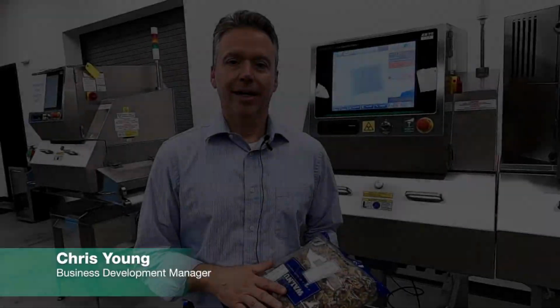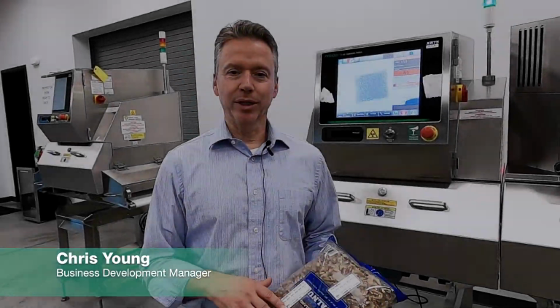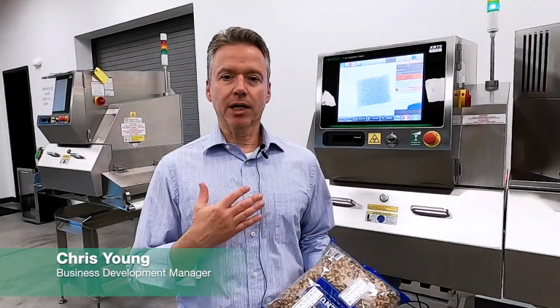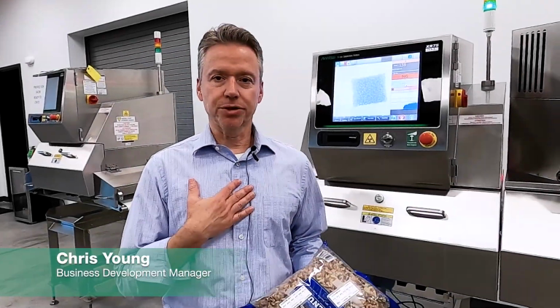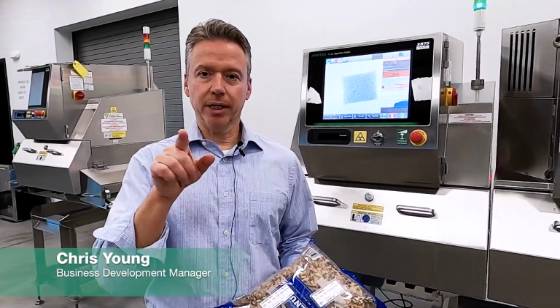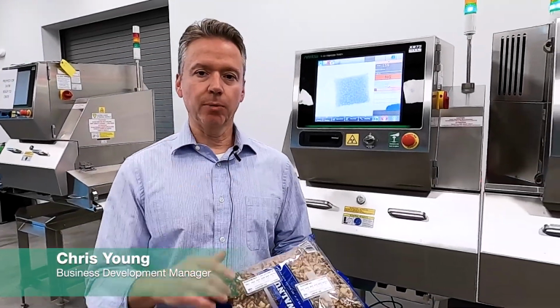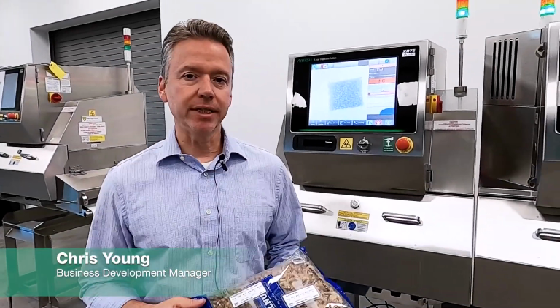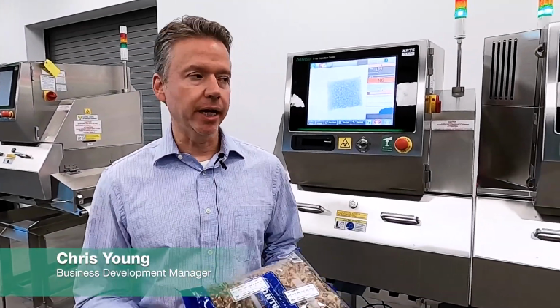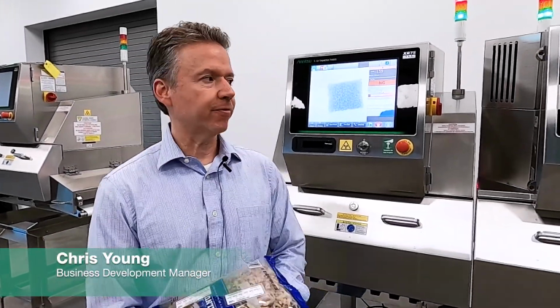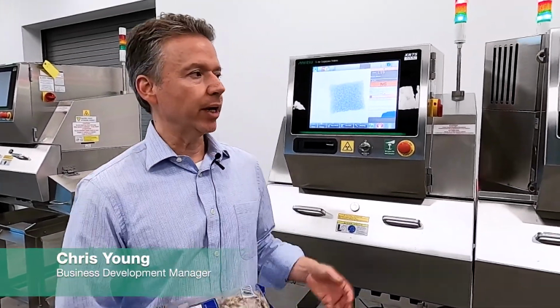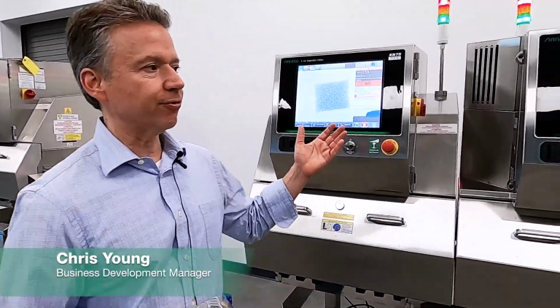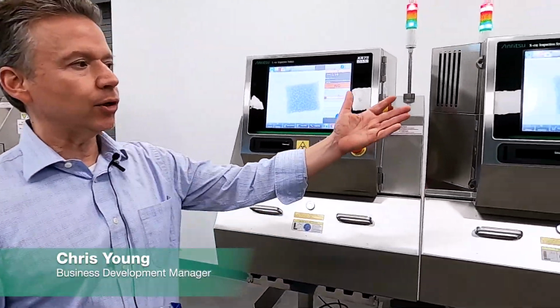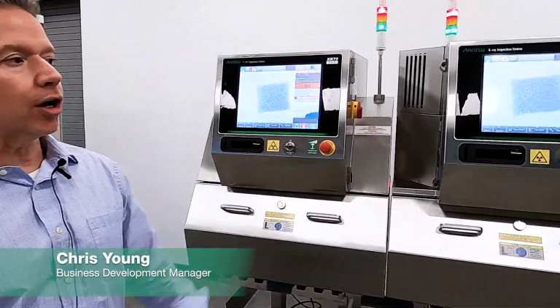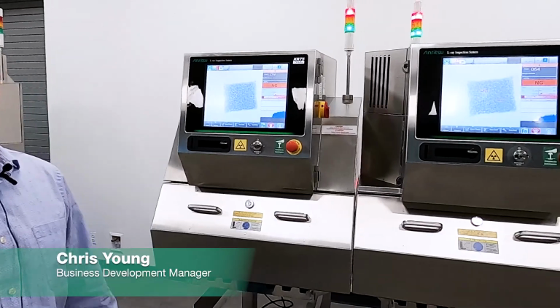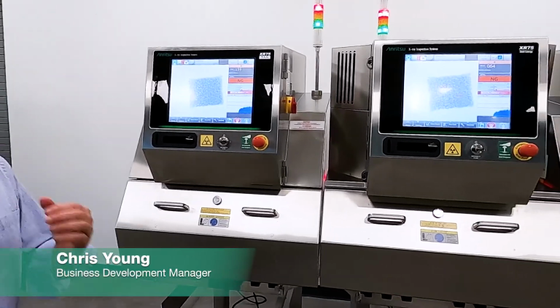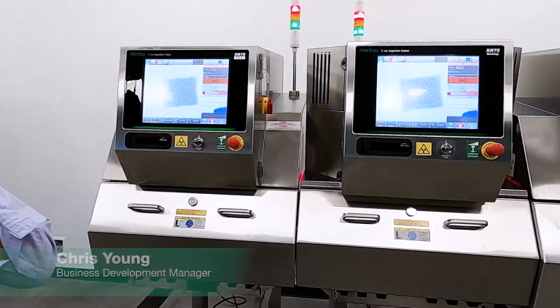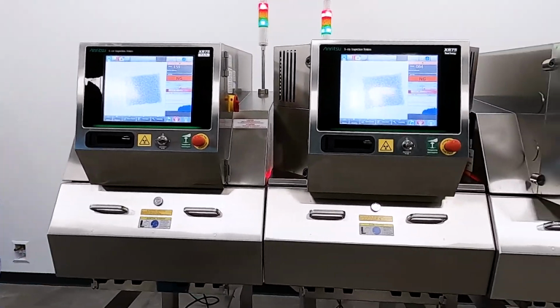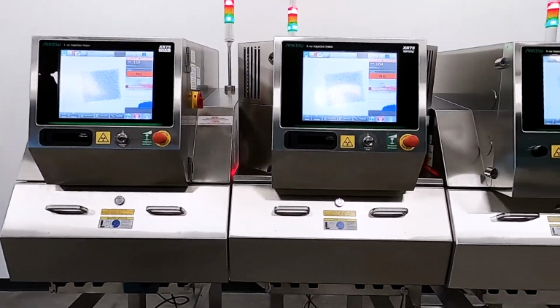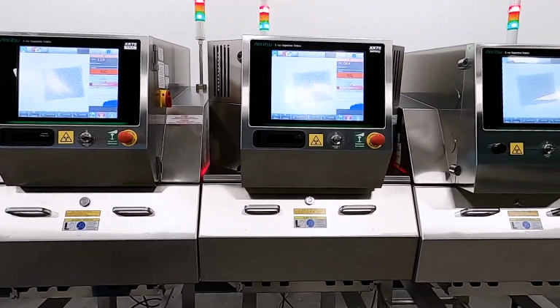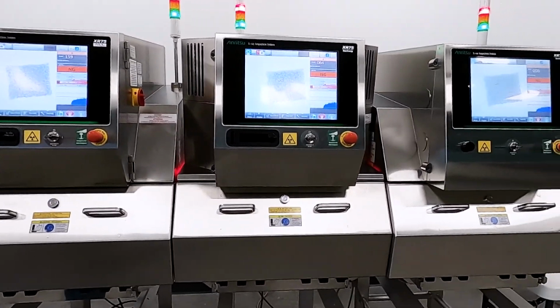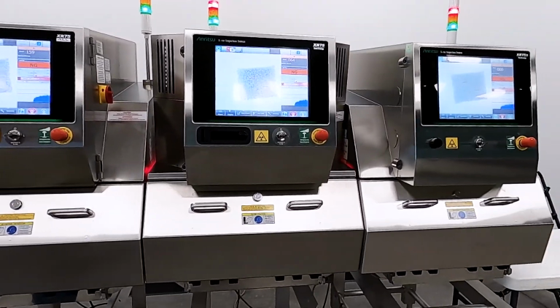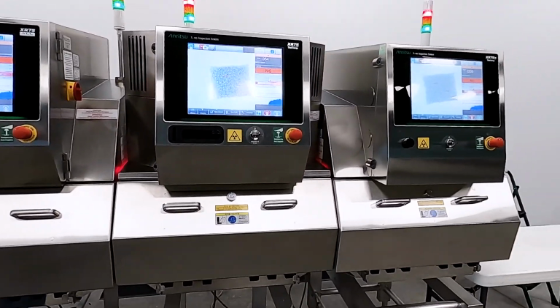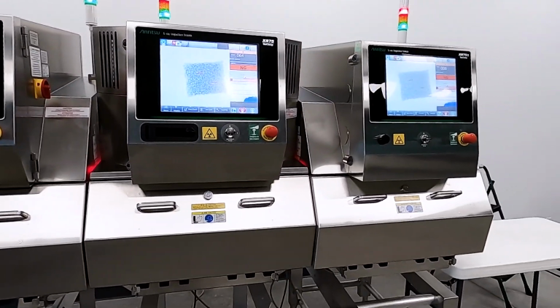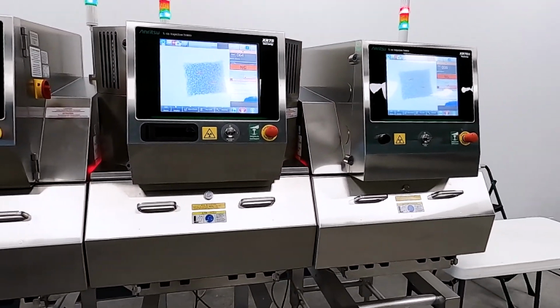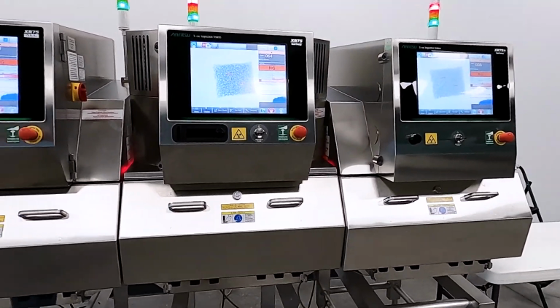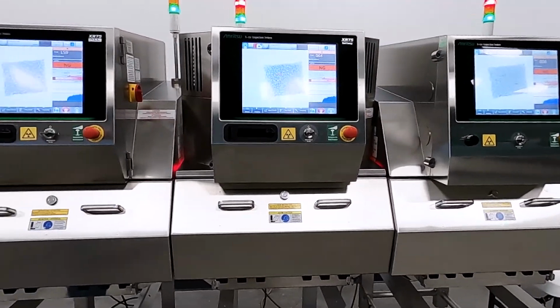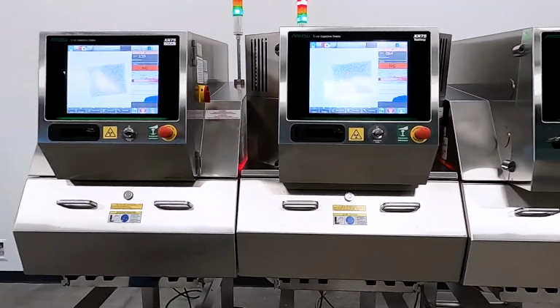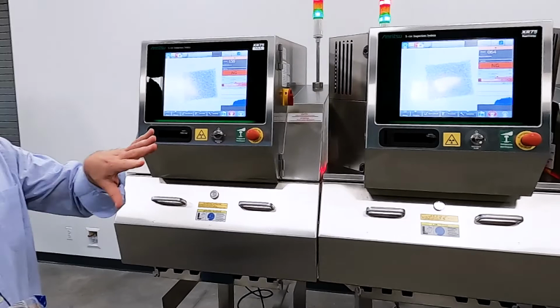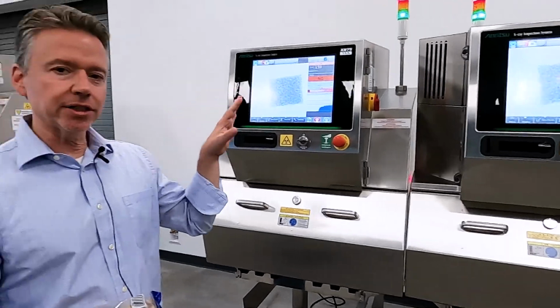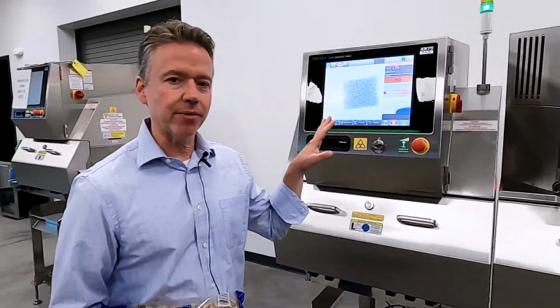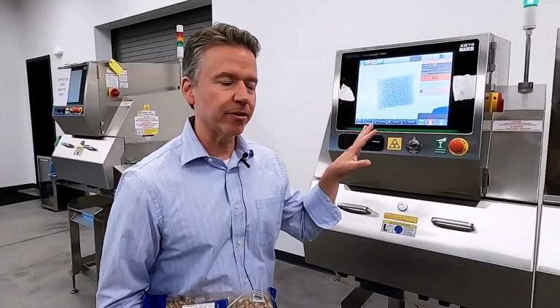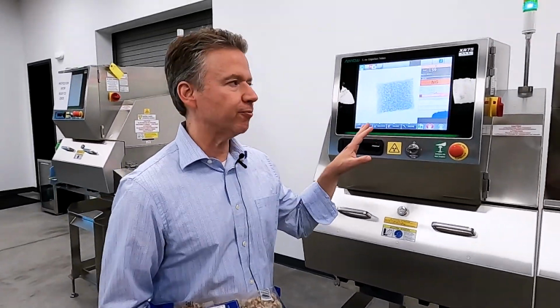Hi everyone, I'm Chris Young. Behind the camera we have David Lanef, and what we have in front of you are three lines of inspection. These are all in our XR75 platform.